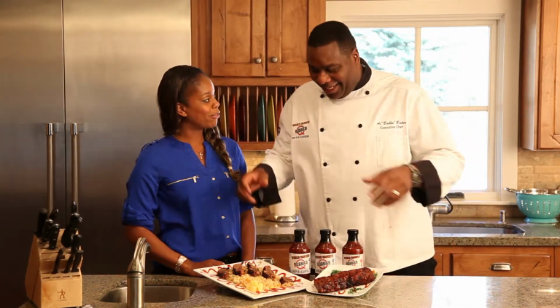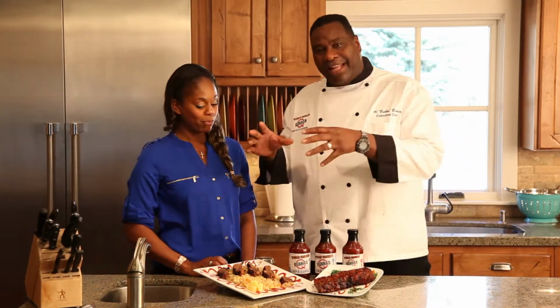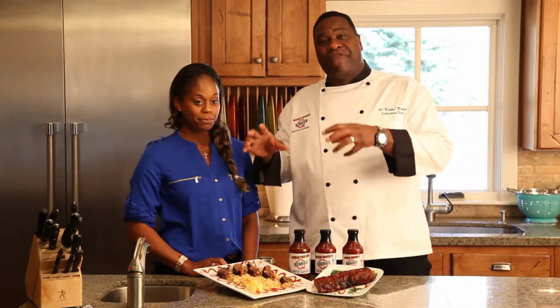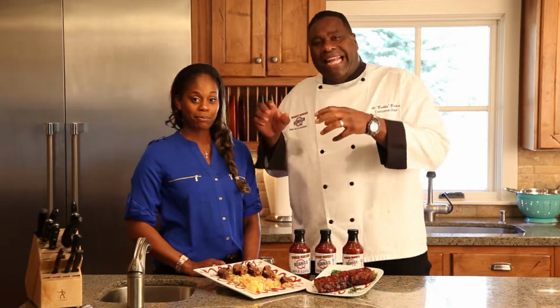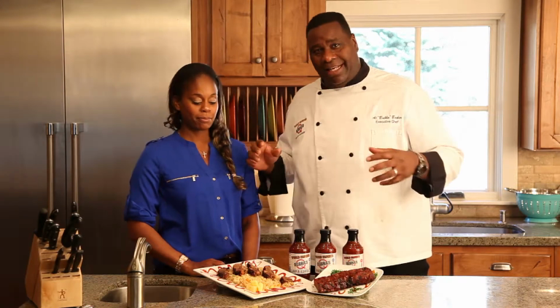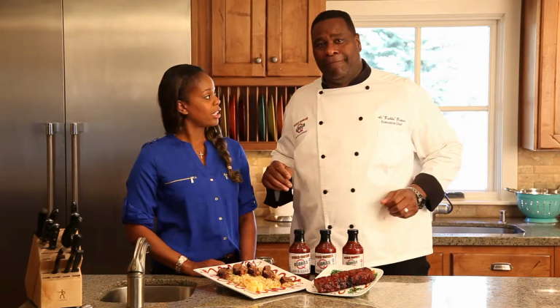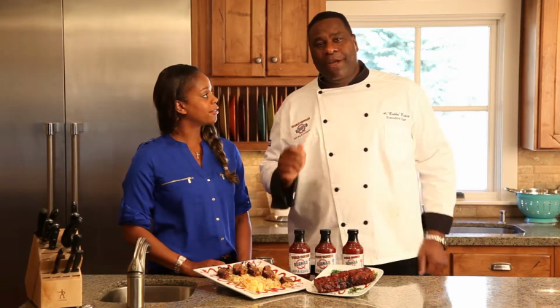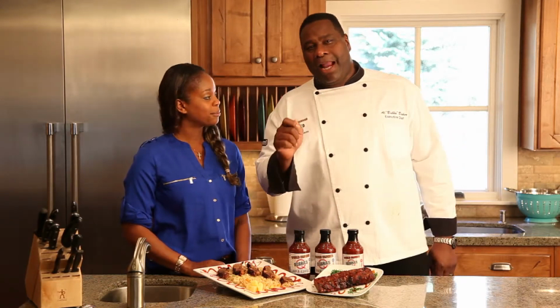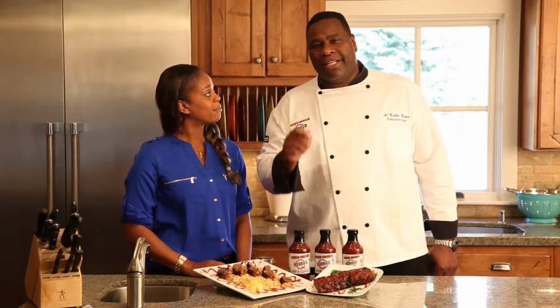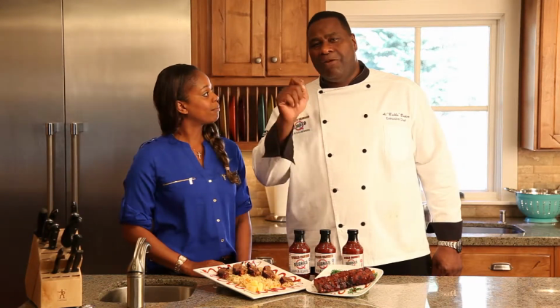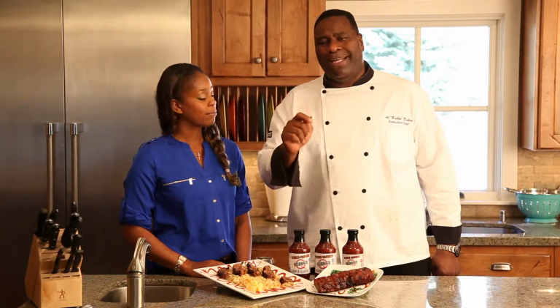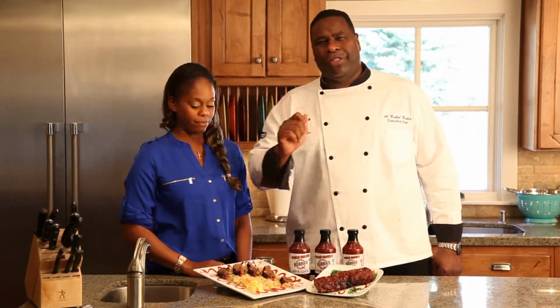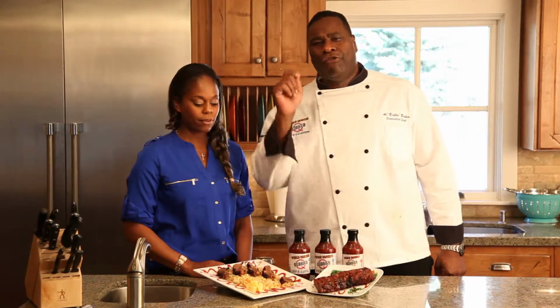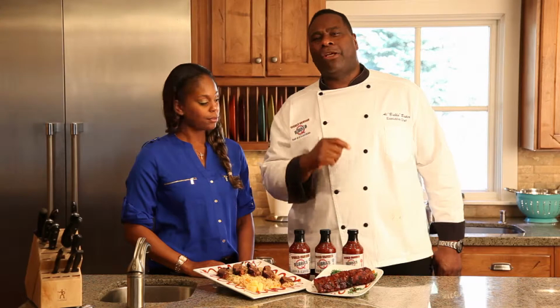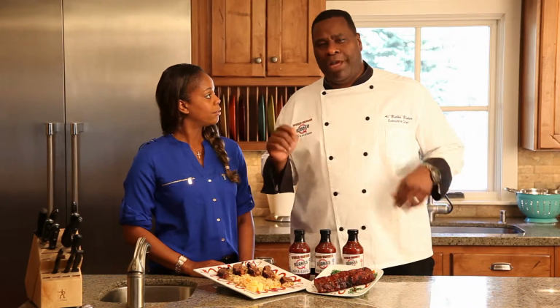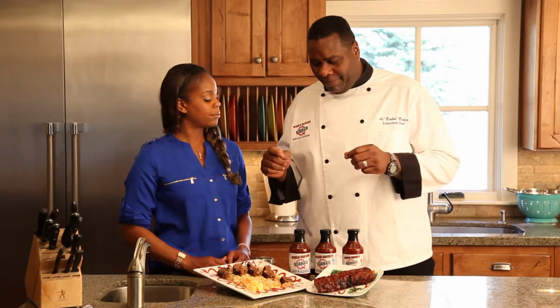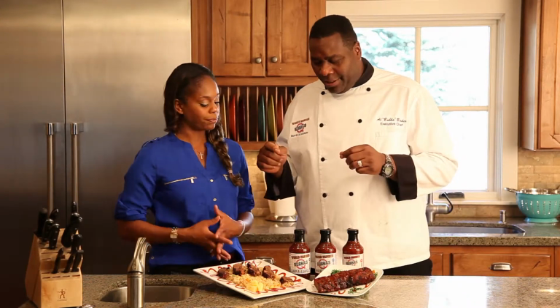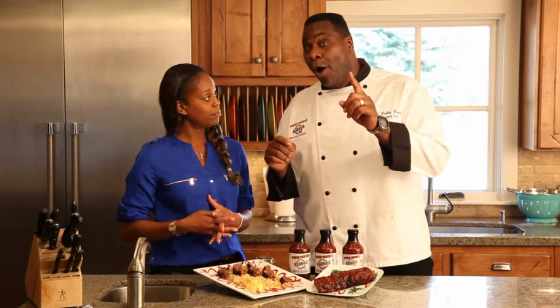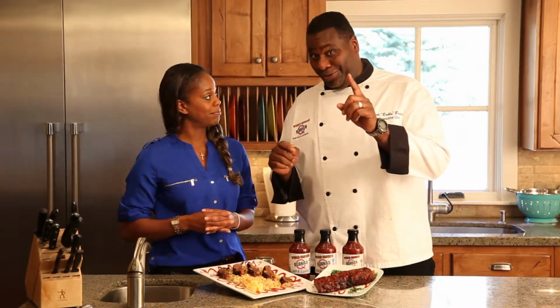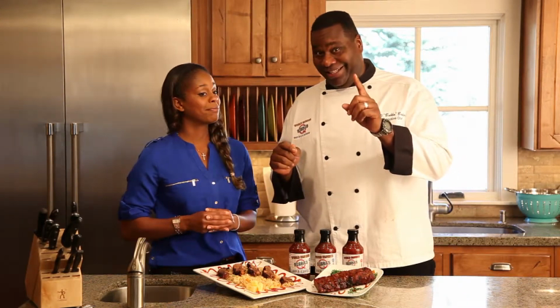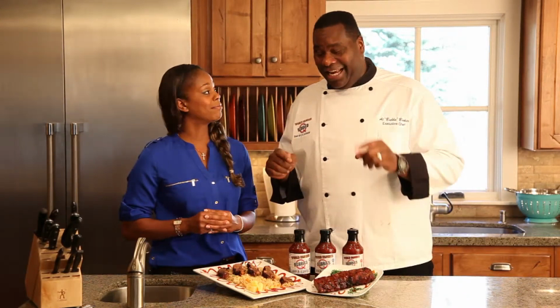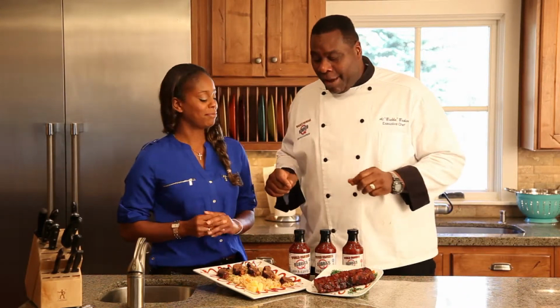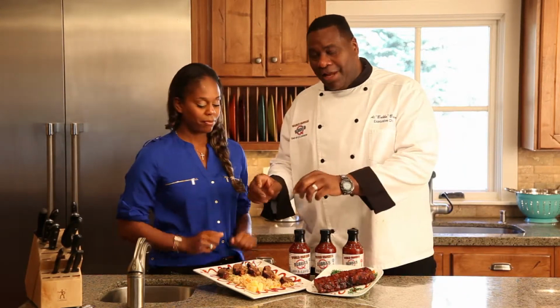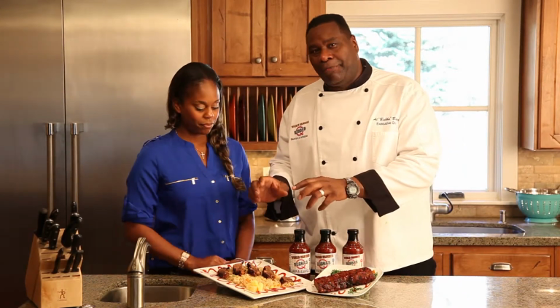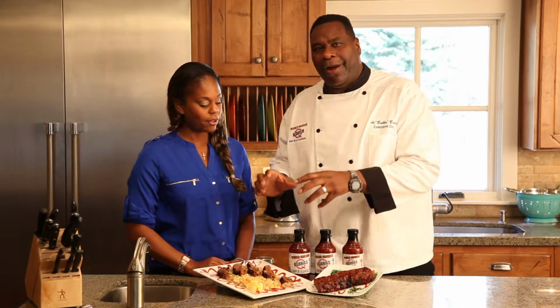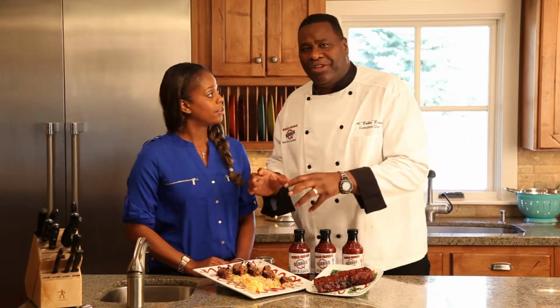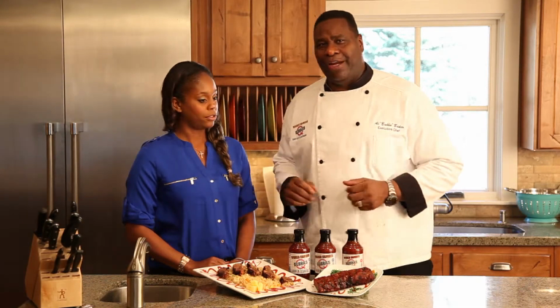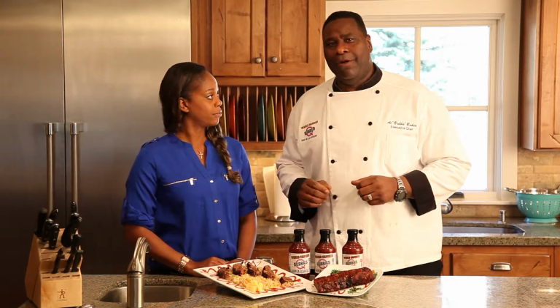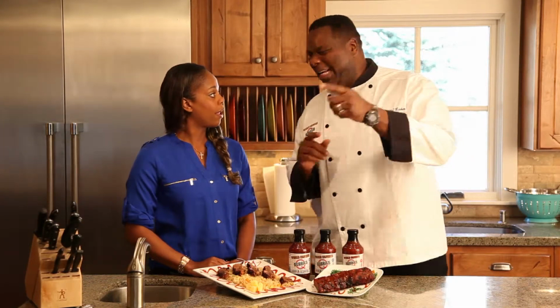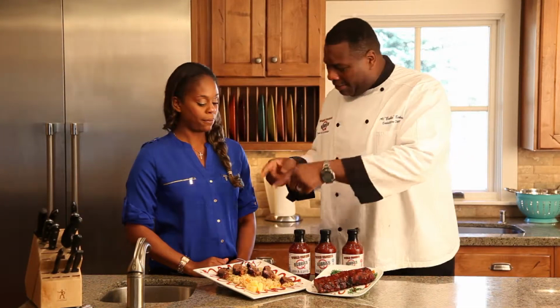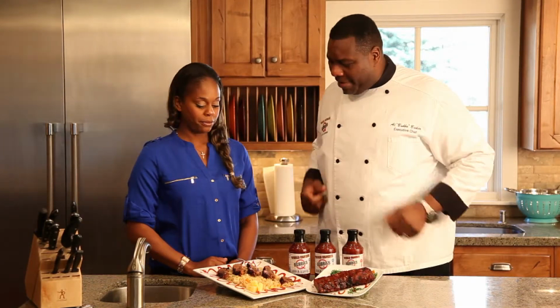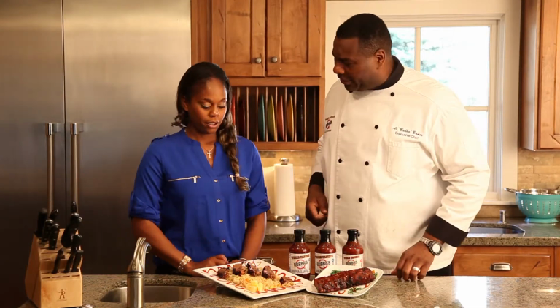We've got something fantastic today. We've taken our tender, moist, juicy, fully cooked boneless ribs, and what we've done is we've put a little Asian flair to it. Brittany, tell them how we made this recipe.